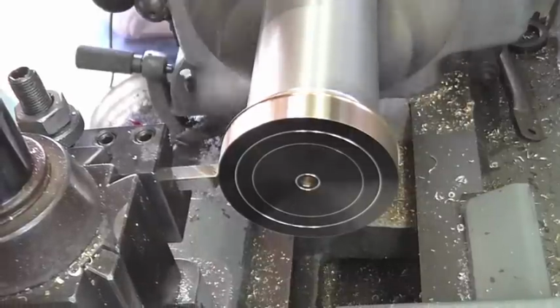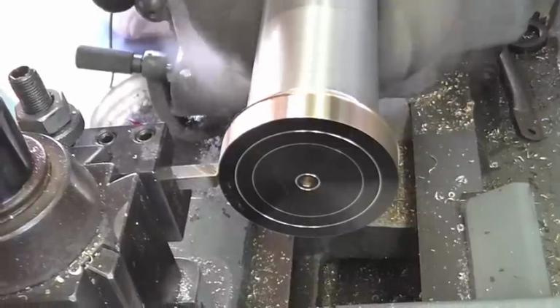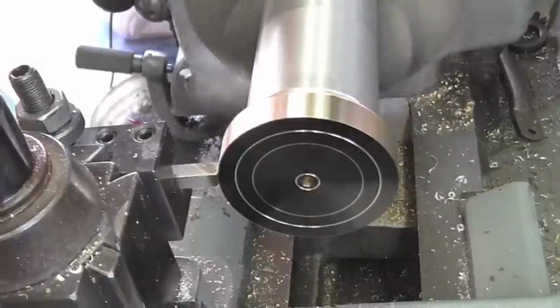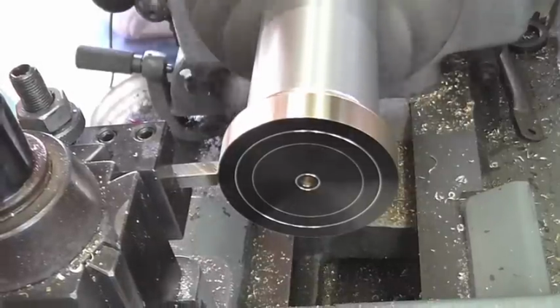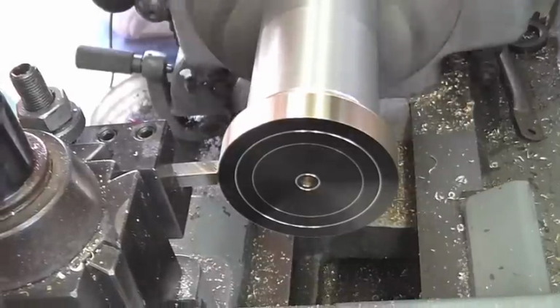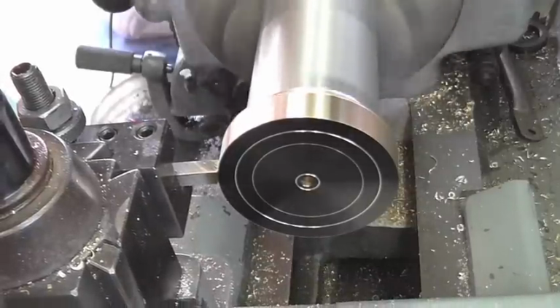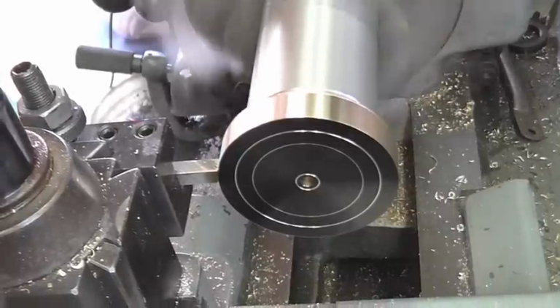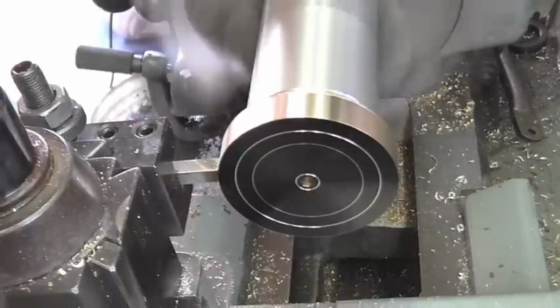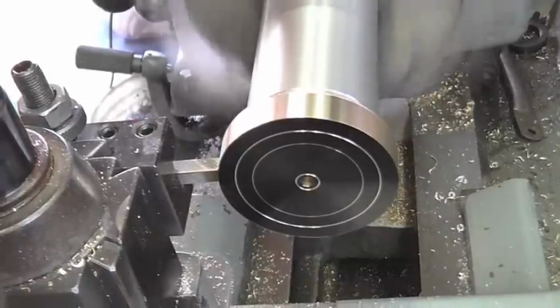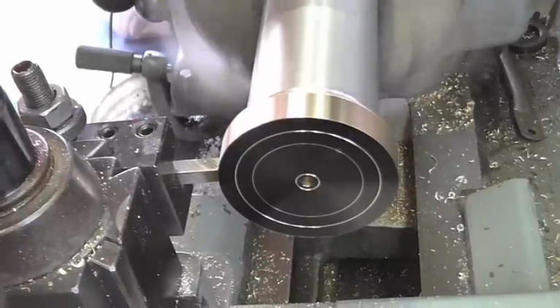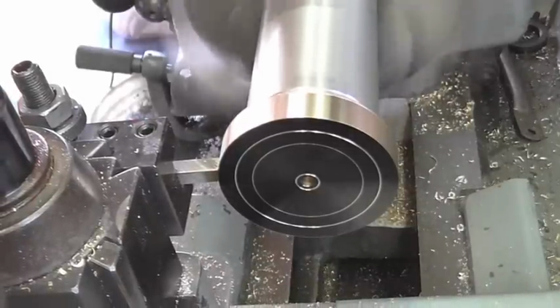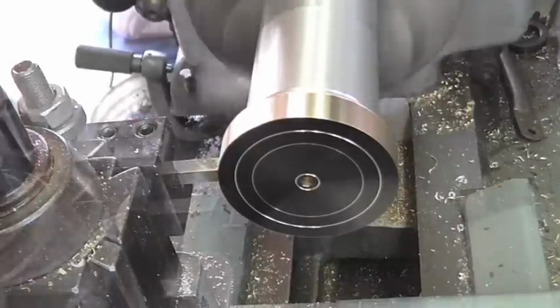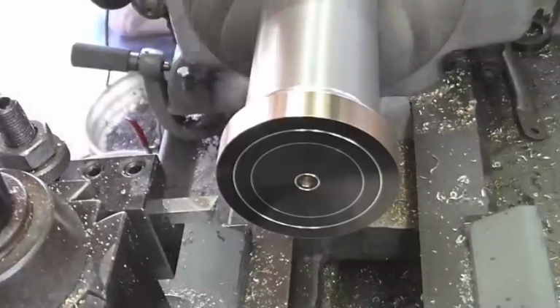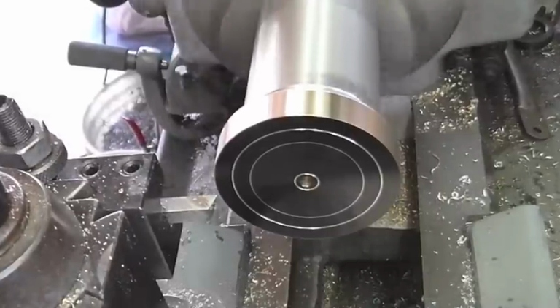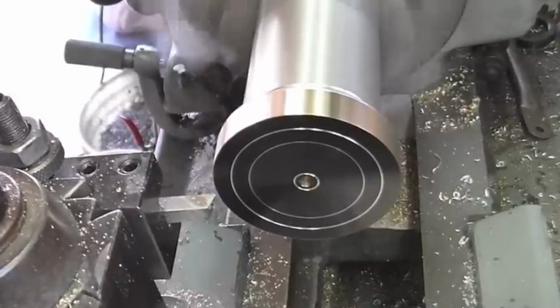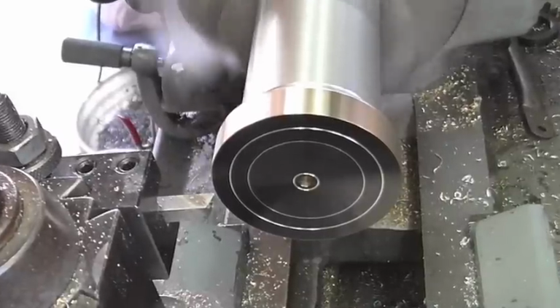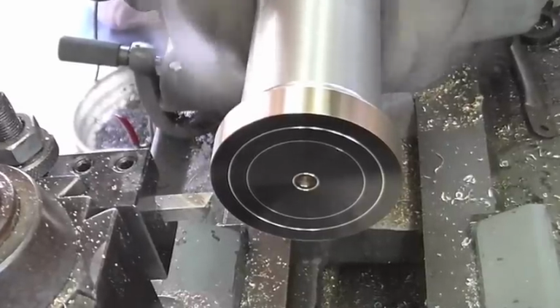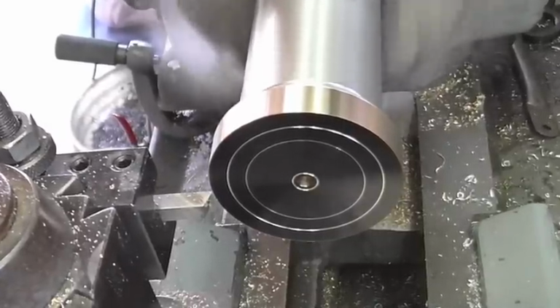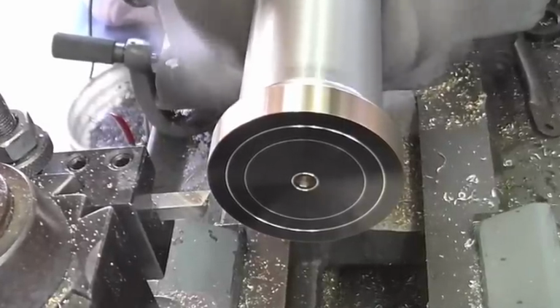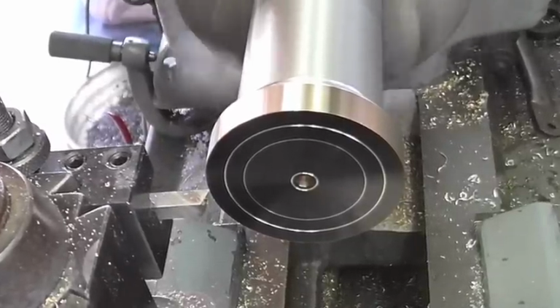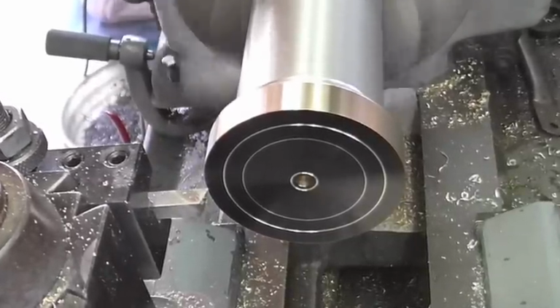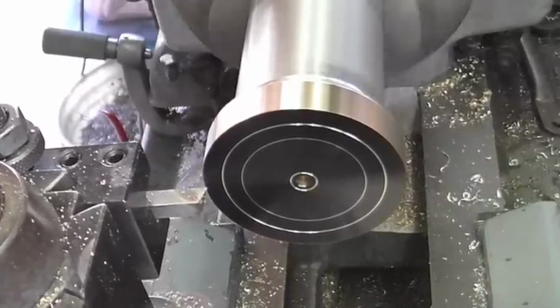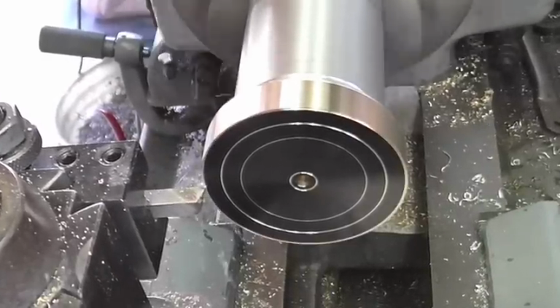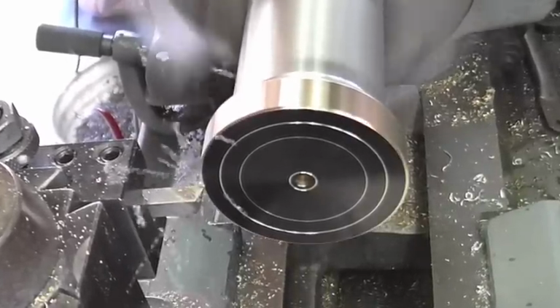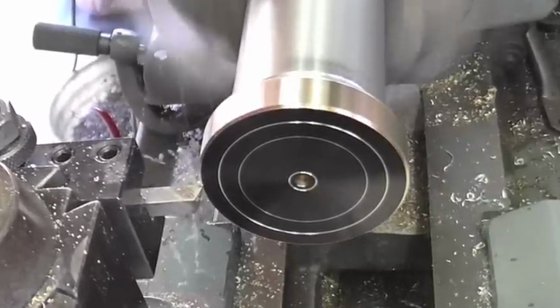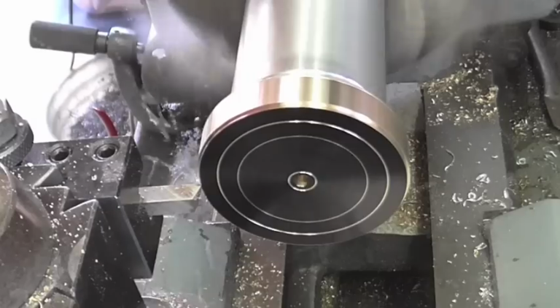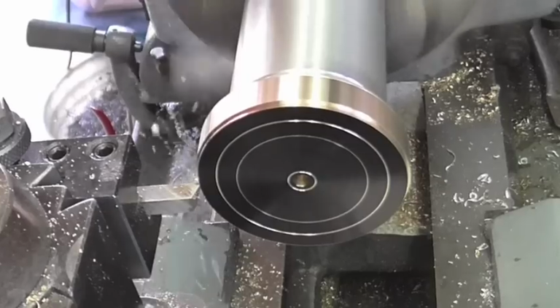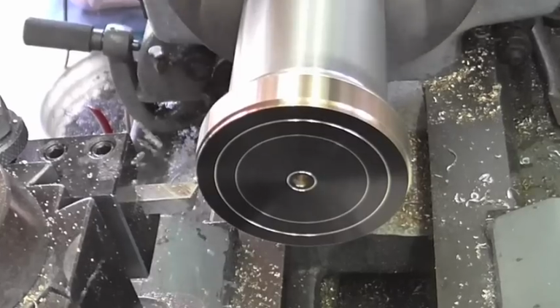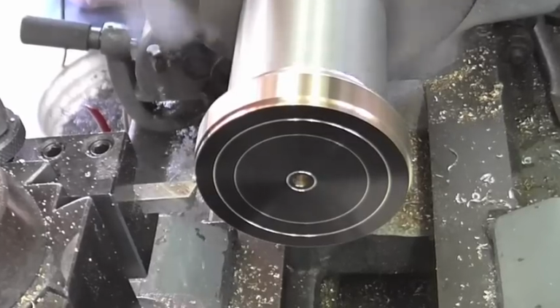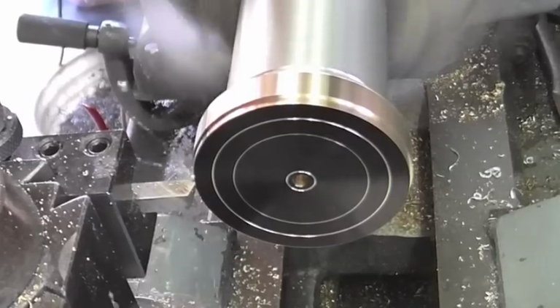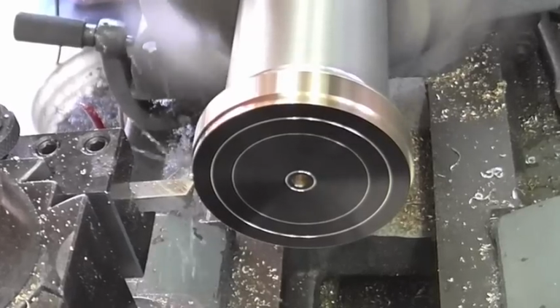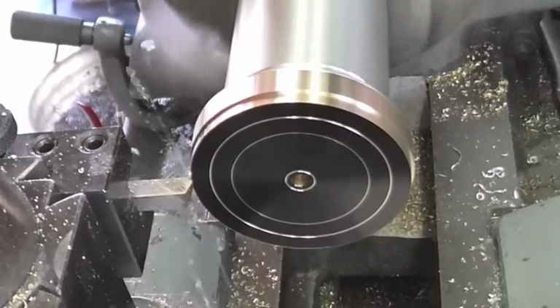The customer had me order two and a half inch diameter brass, and this particular flywheel is only 50 millimeters, which is a little bit under two inches, so there's a lot of material to come off.